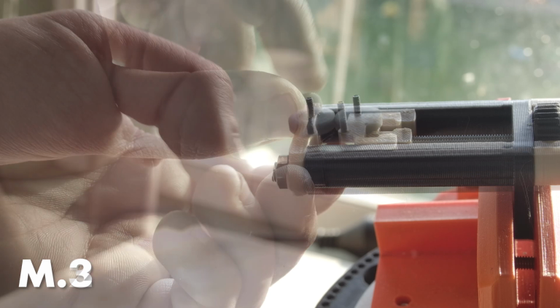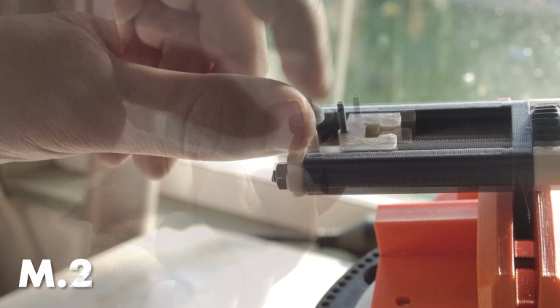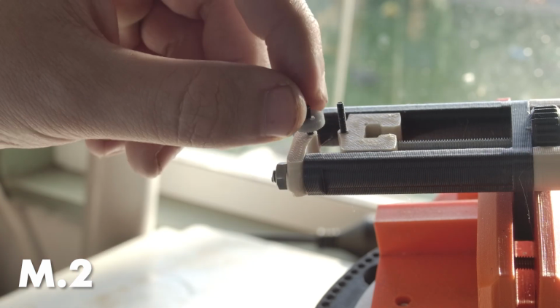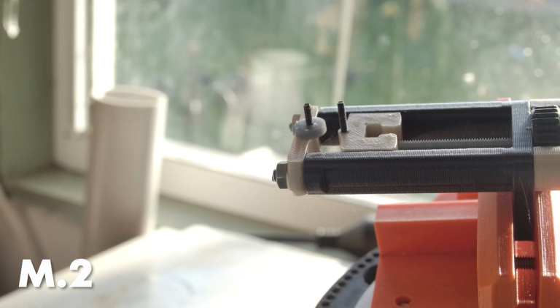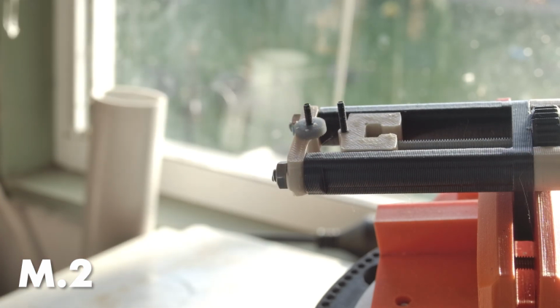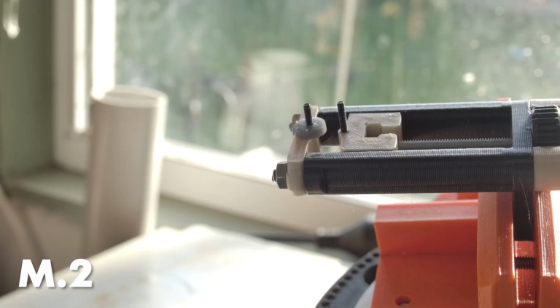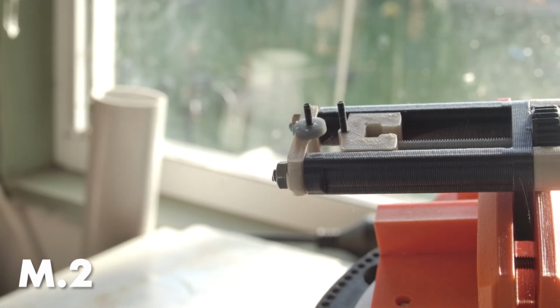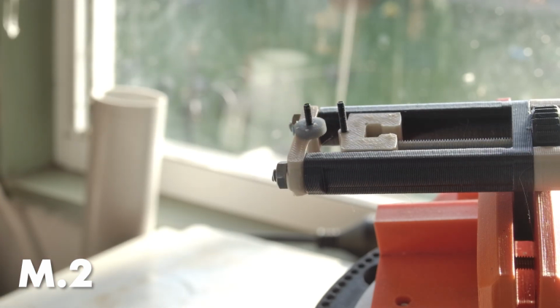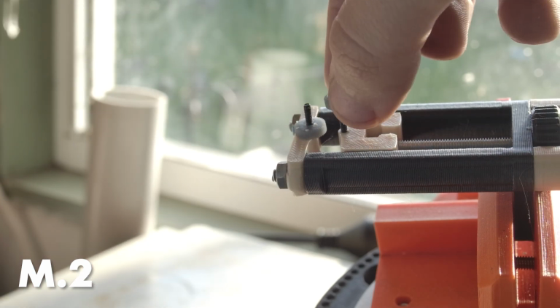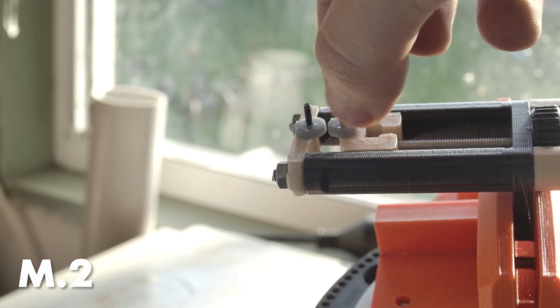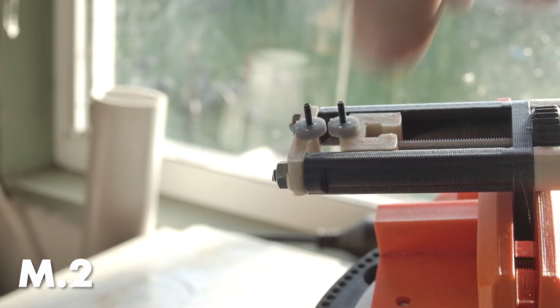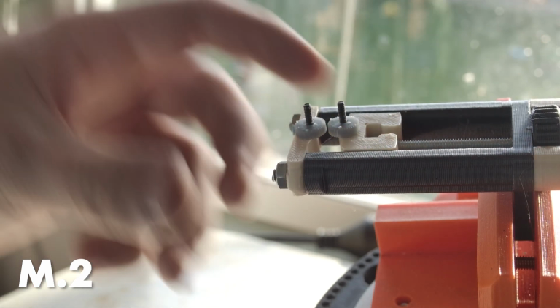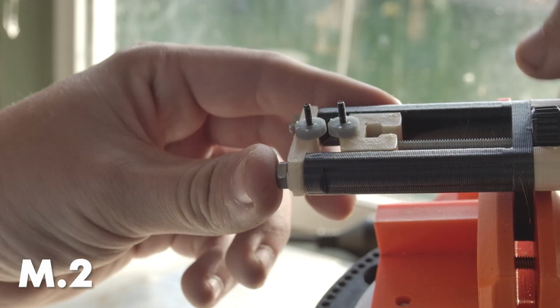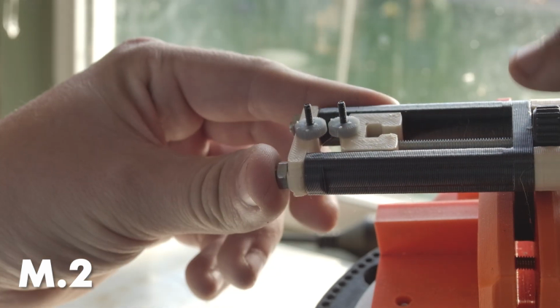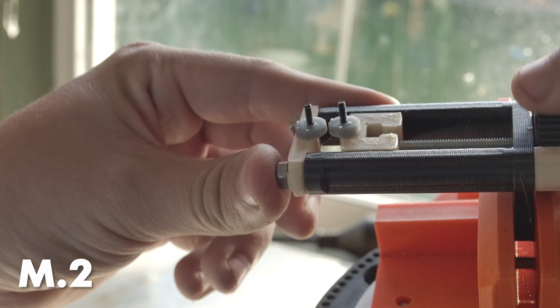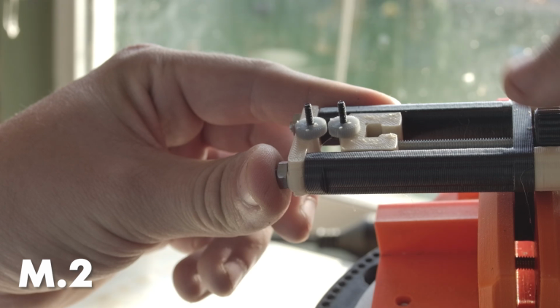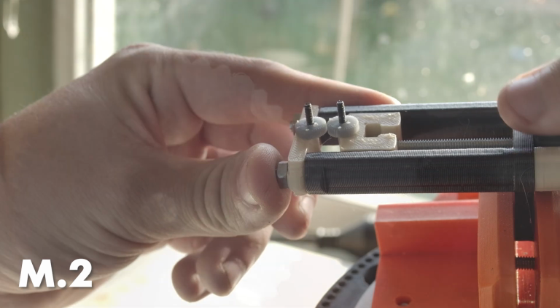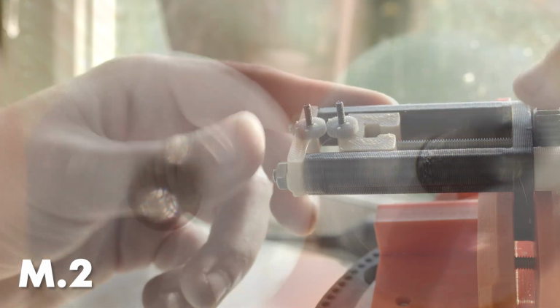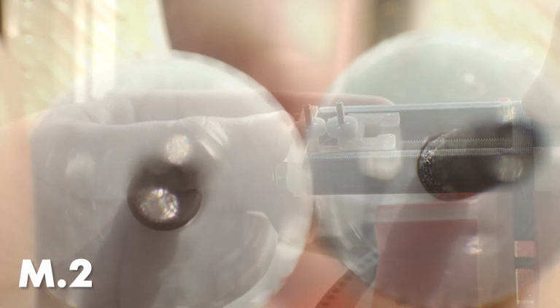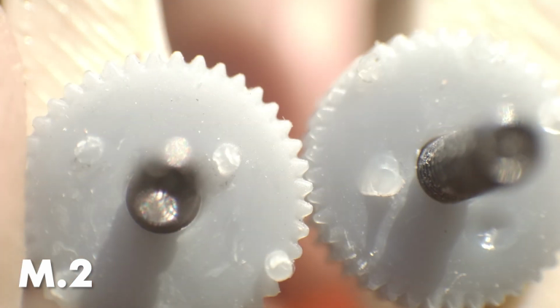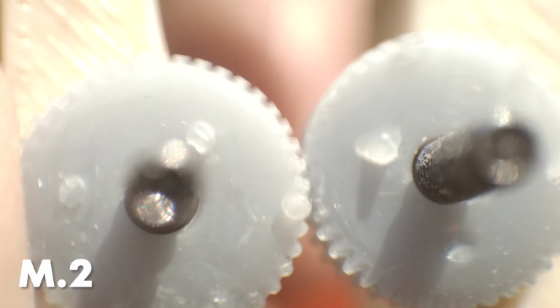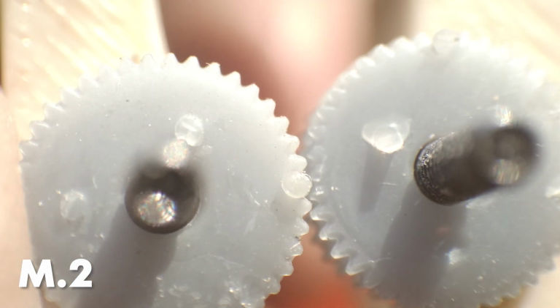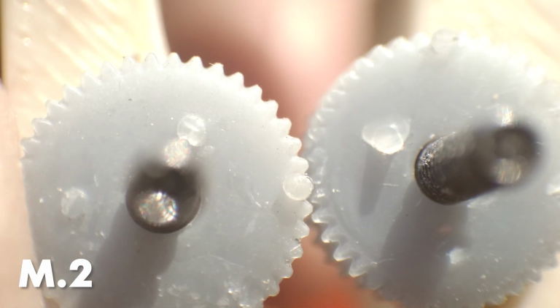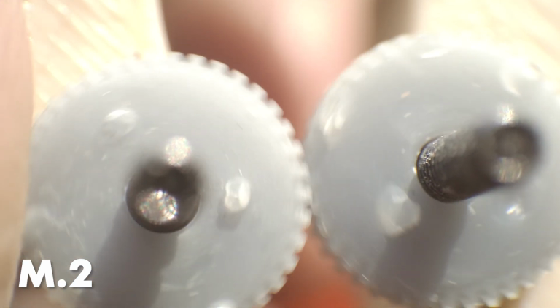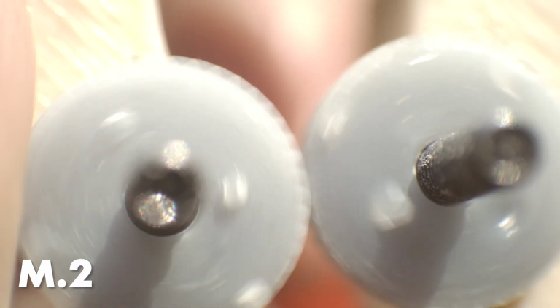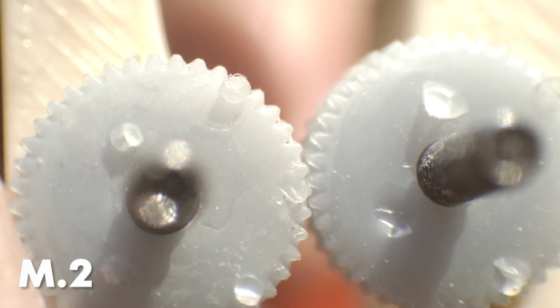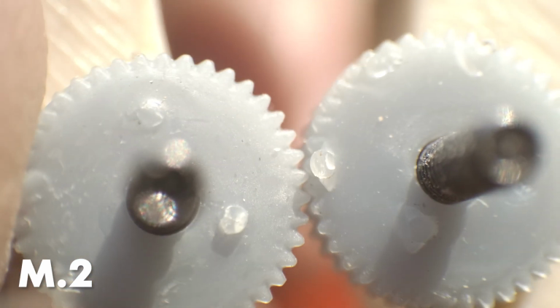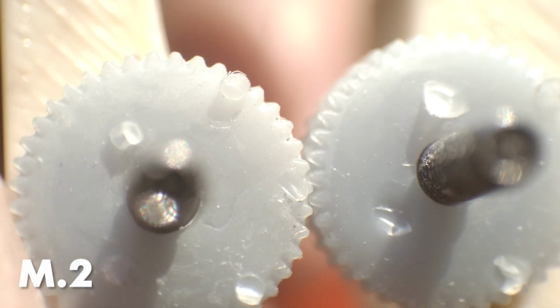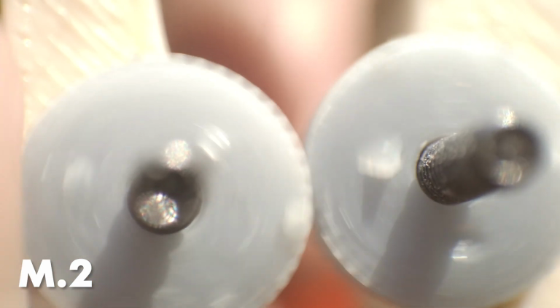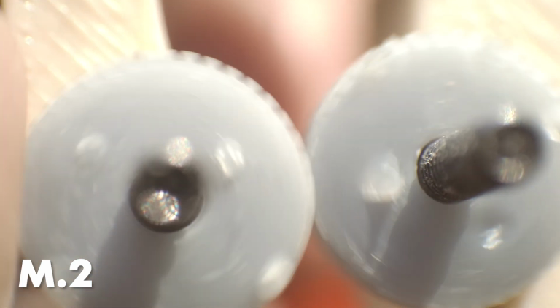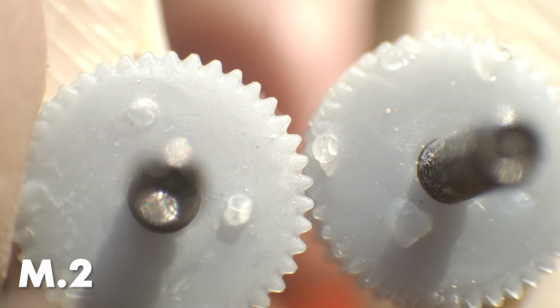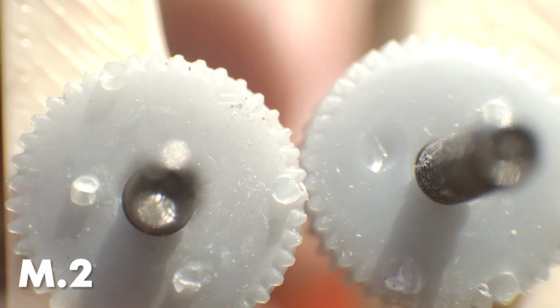Onto module 0.2. It's now hard to make out the teeth profile without using a lens. However, they're still meshing nicely, but the small resin debris is starting to become a bit more noticeable.